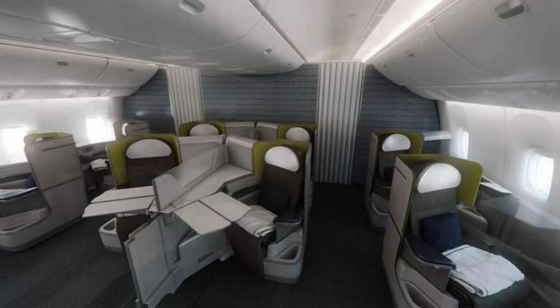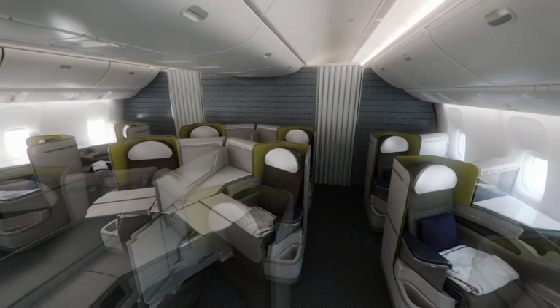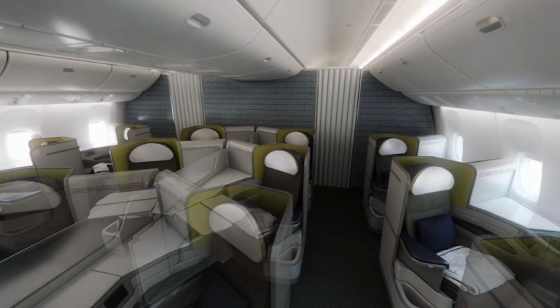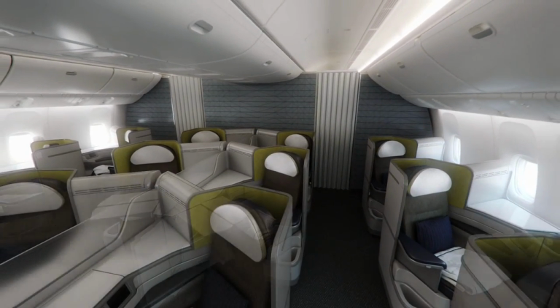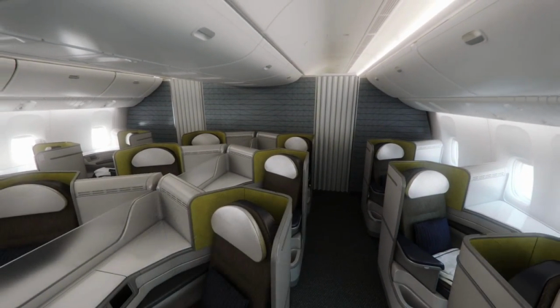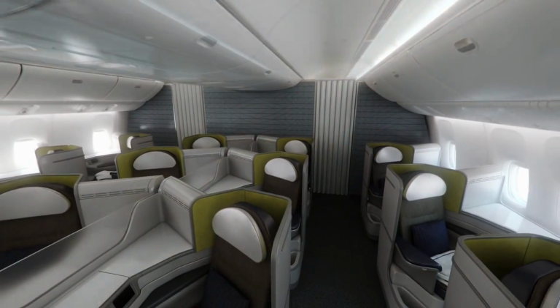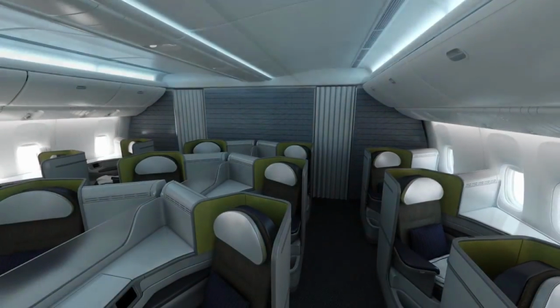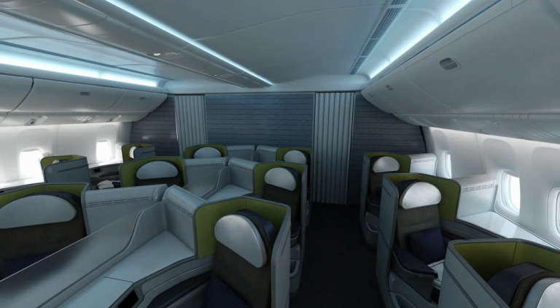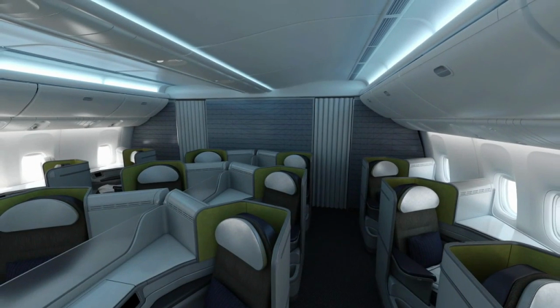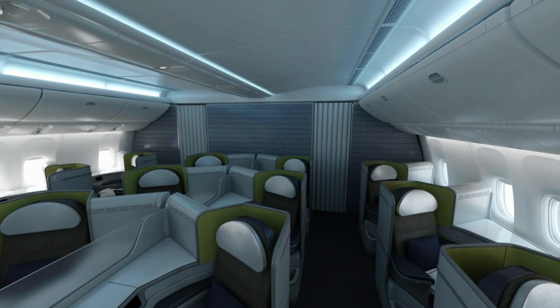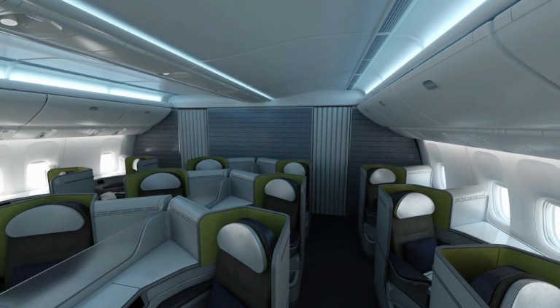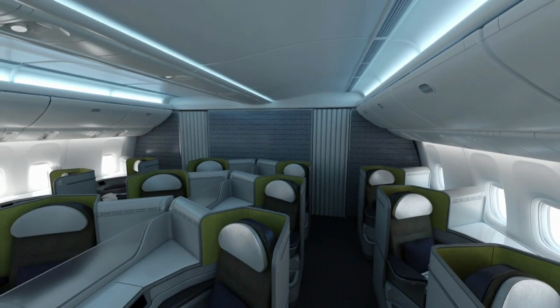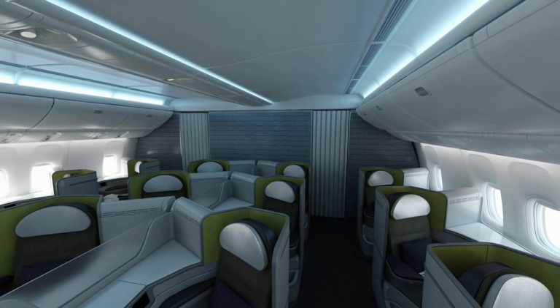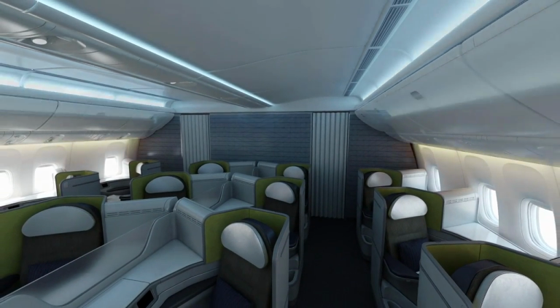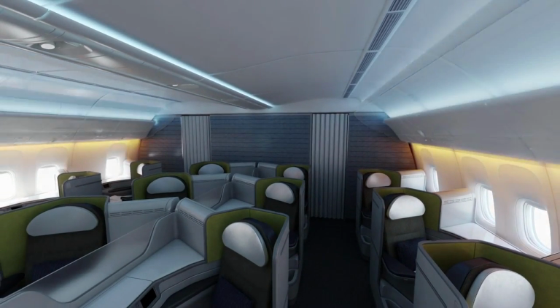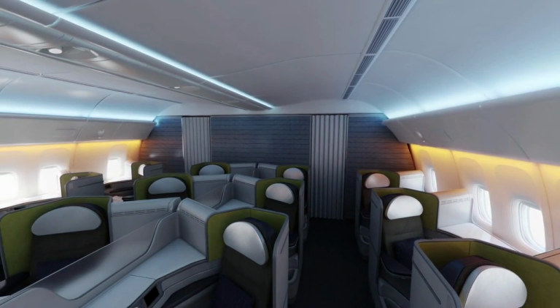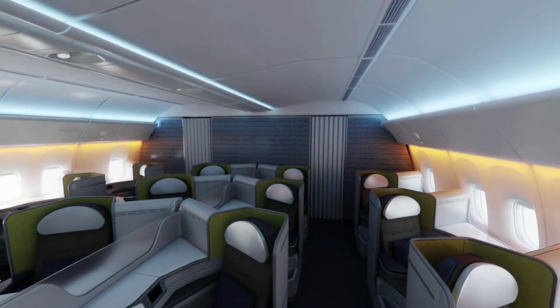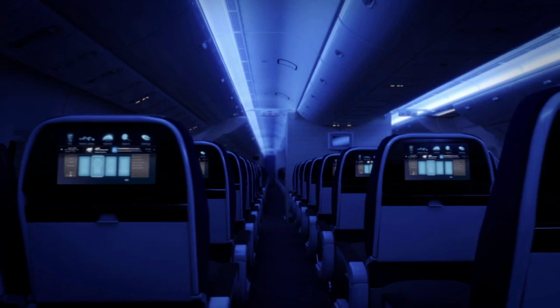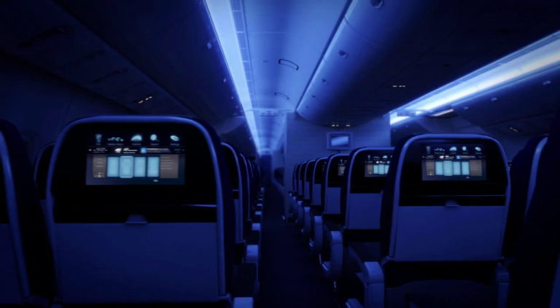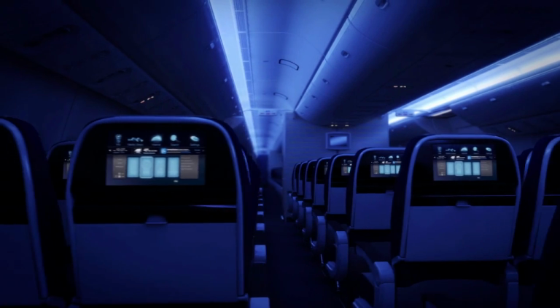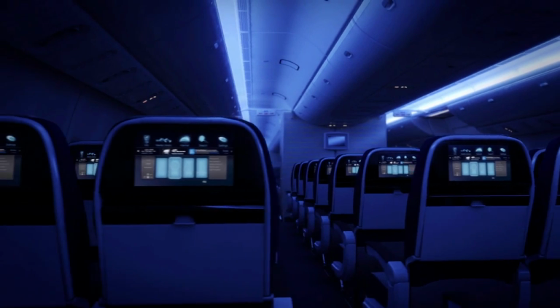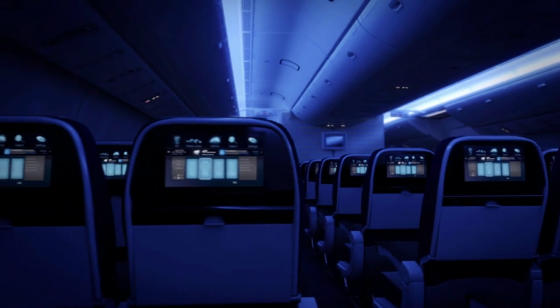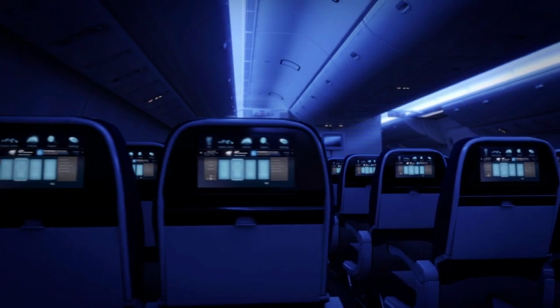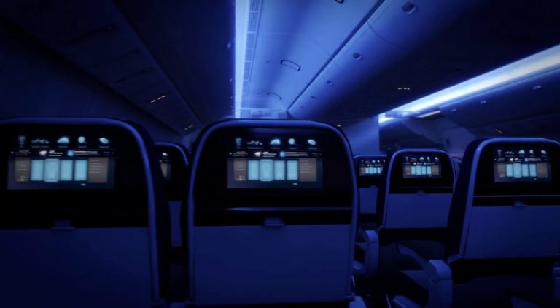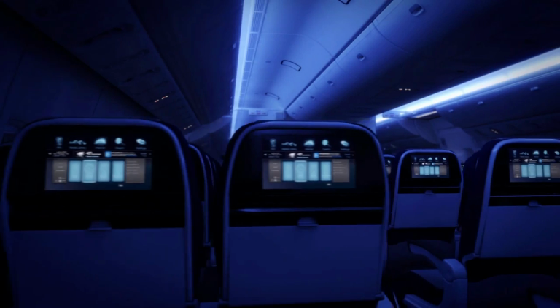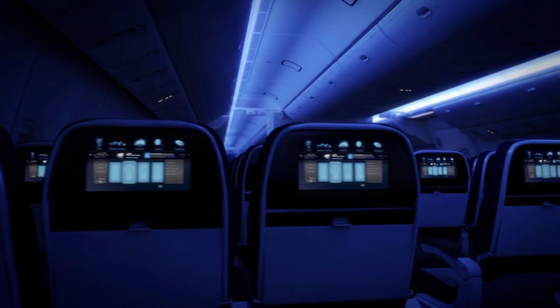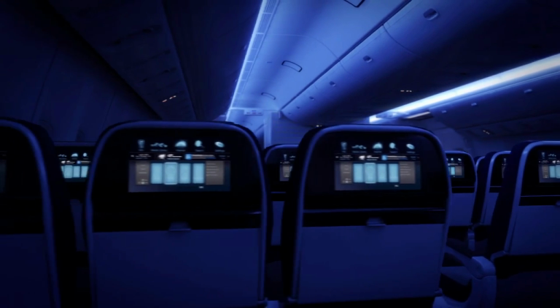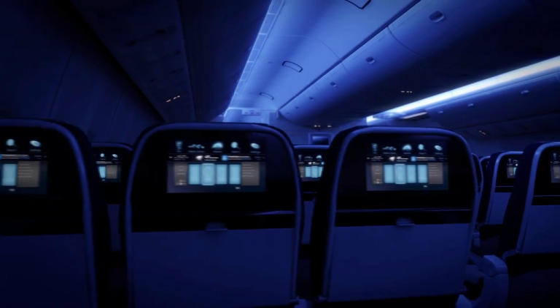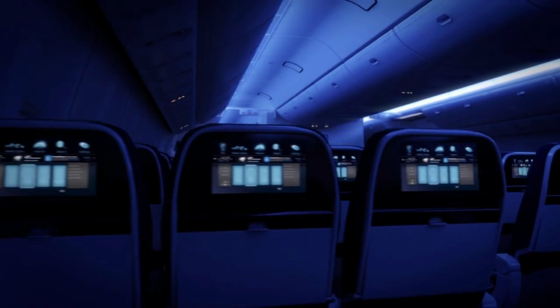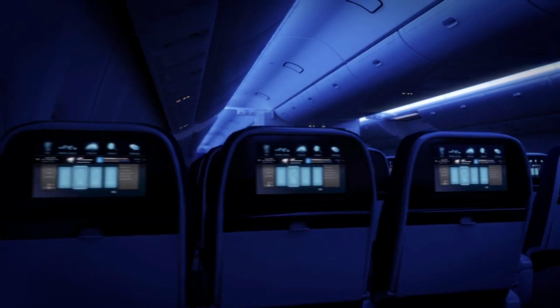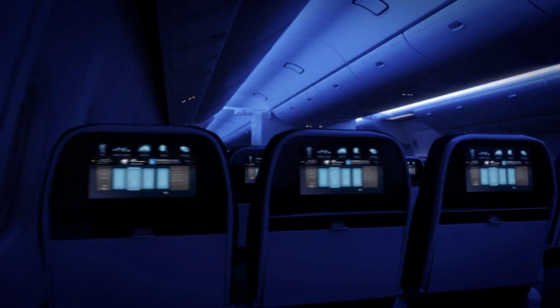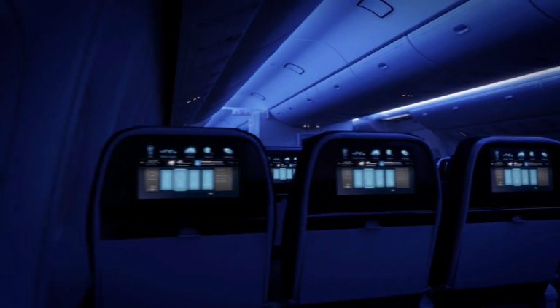Environmentally, the wider cabin creates an advantage as well. More seats means lower fuel consumption on a per-passenger basis, which is more friendly for the environment.